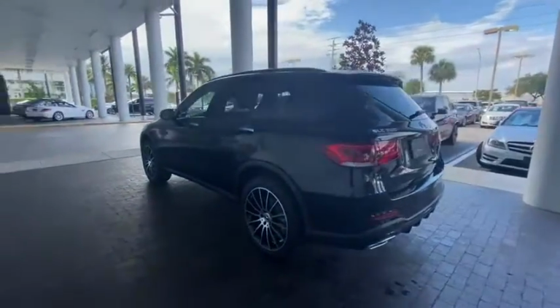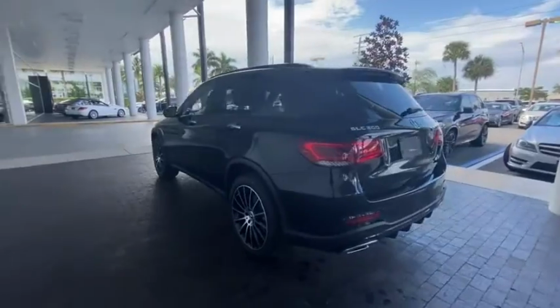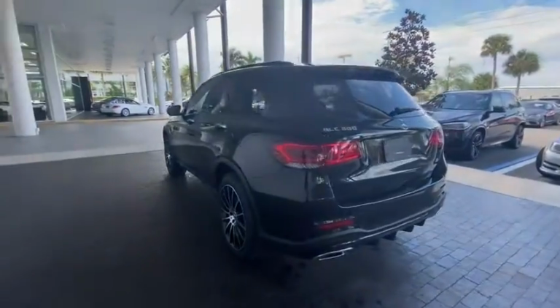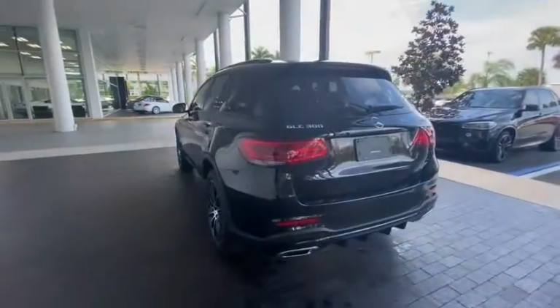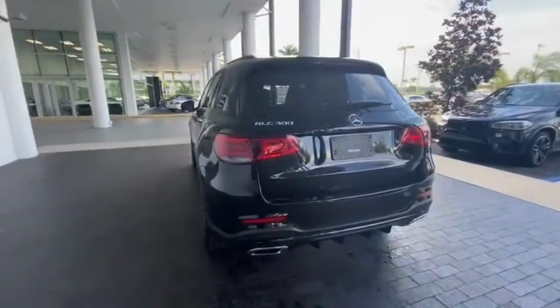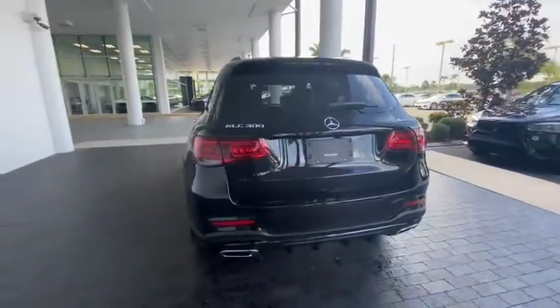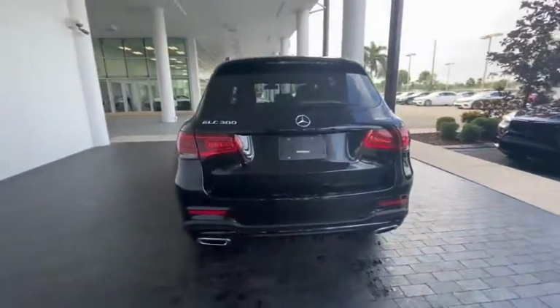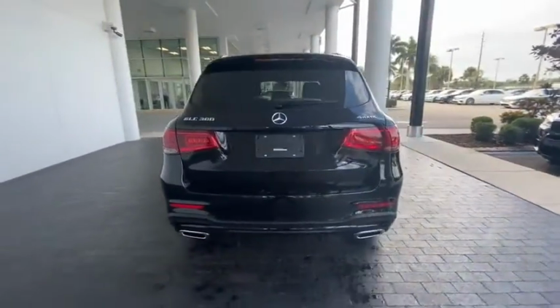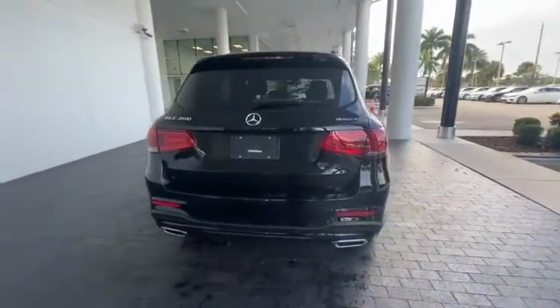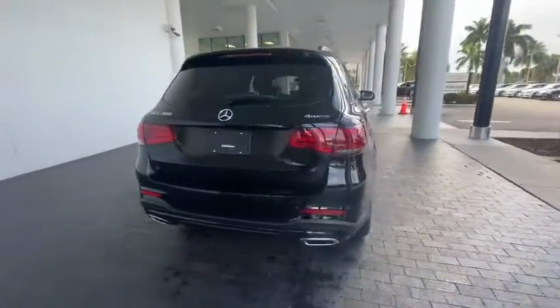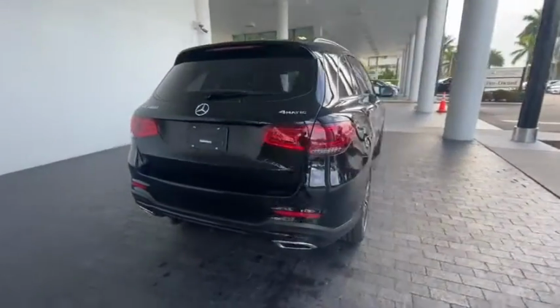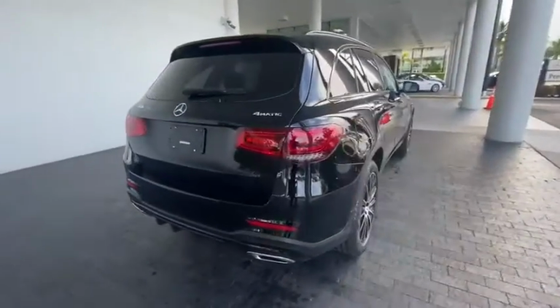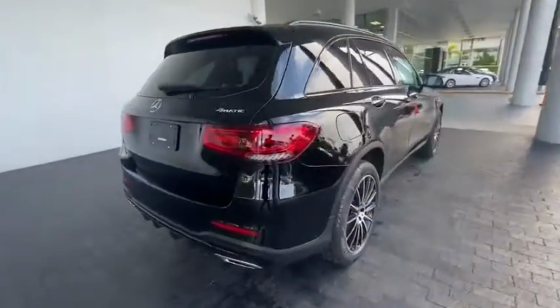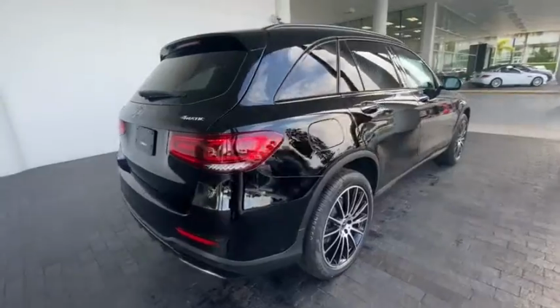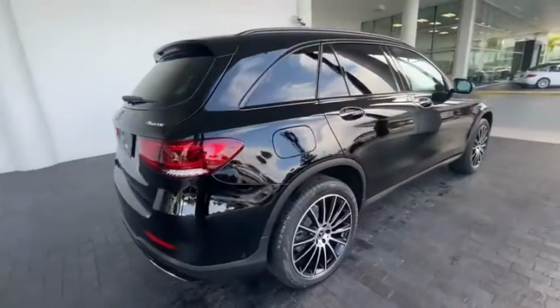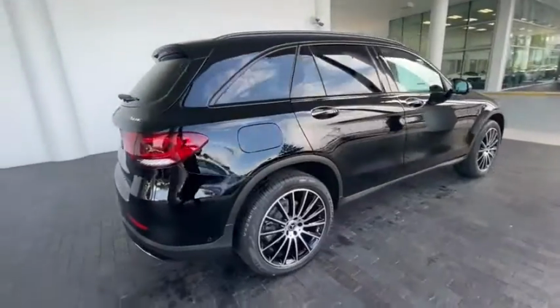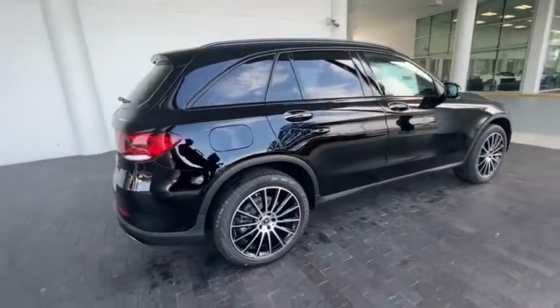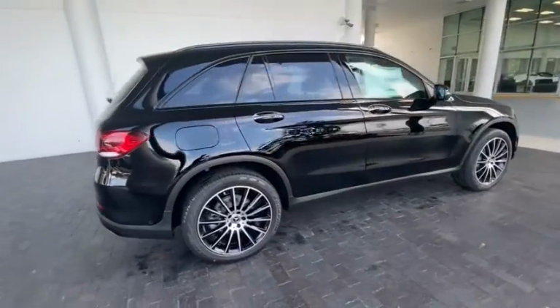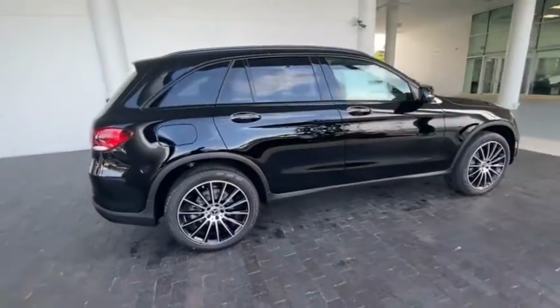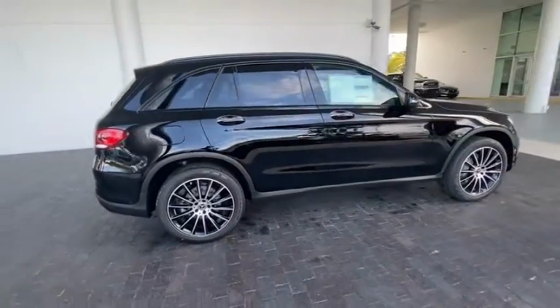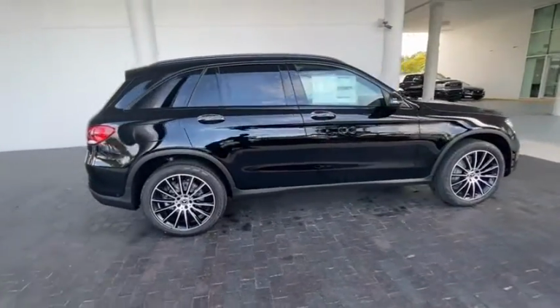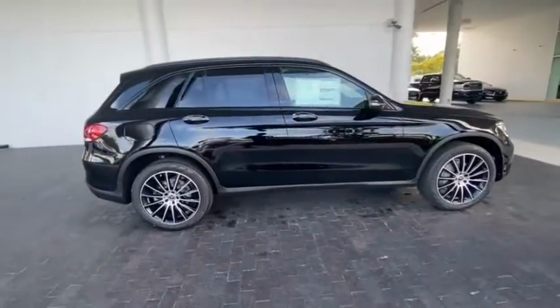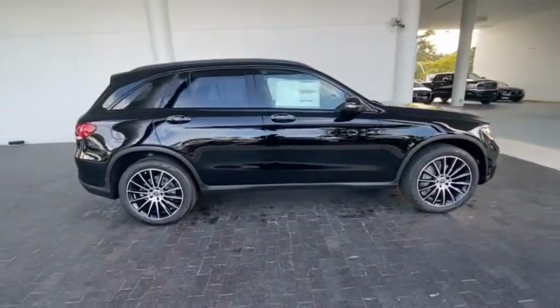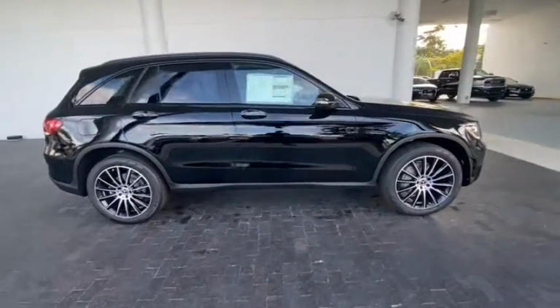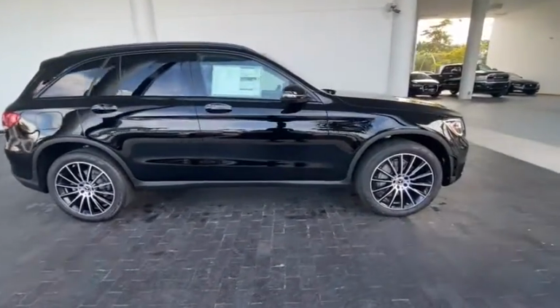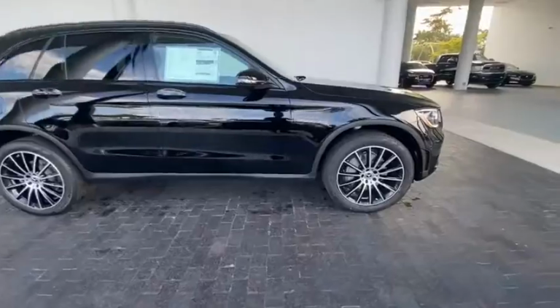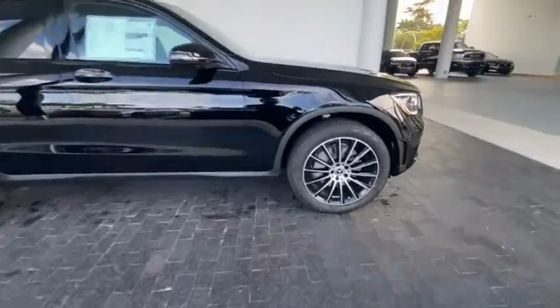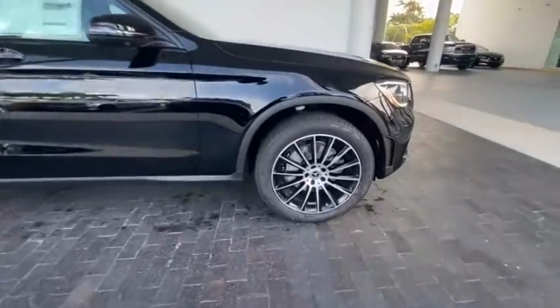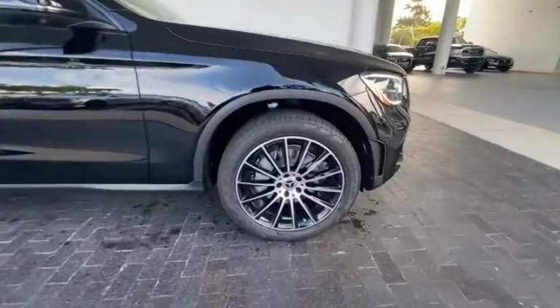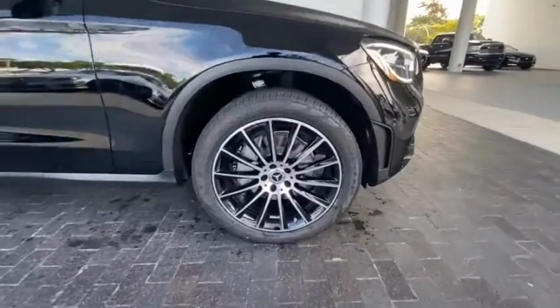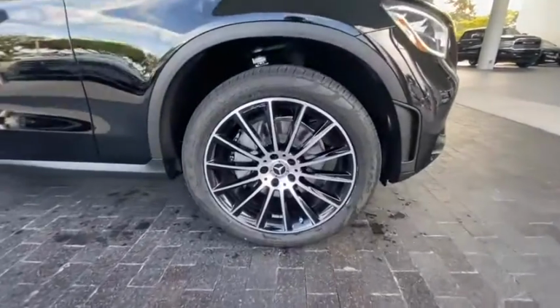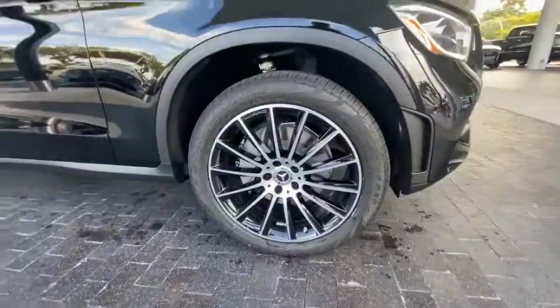Here are some of this vehicle's great options: traction control, power passenger seat, power liftgate, dual airbags, alloy wheels, power steering, four-wheel disc brakes, active suspension system.